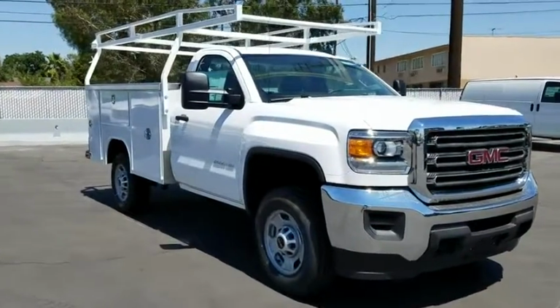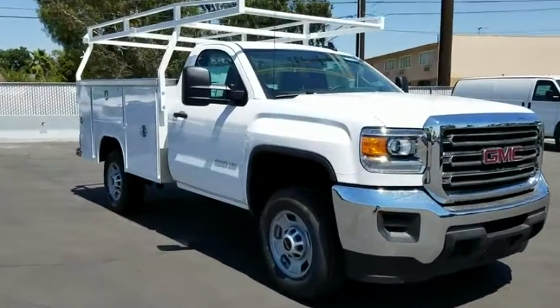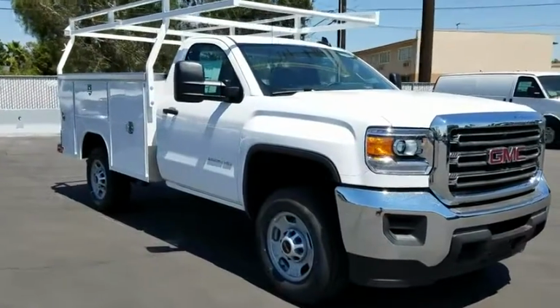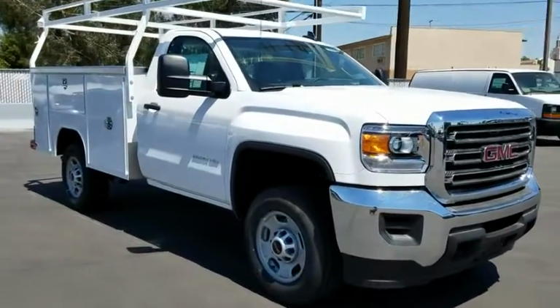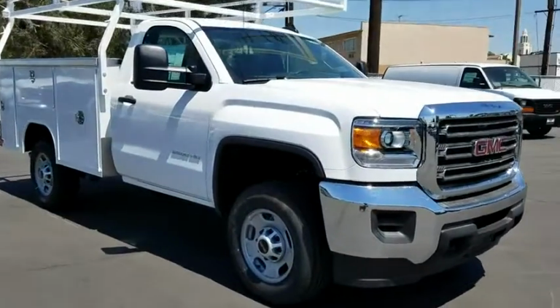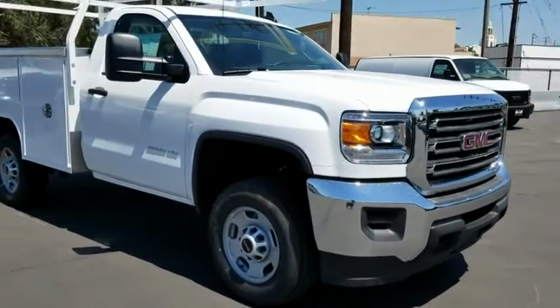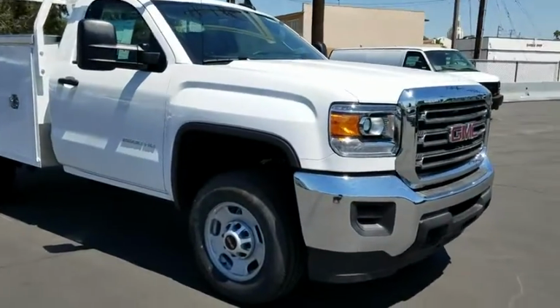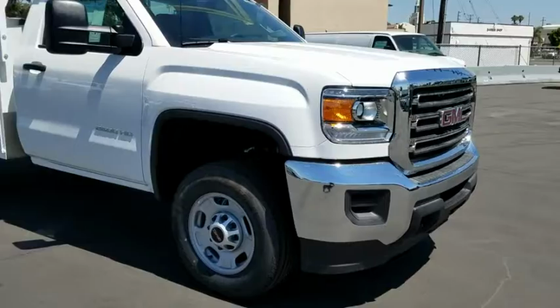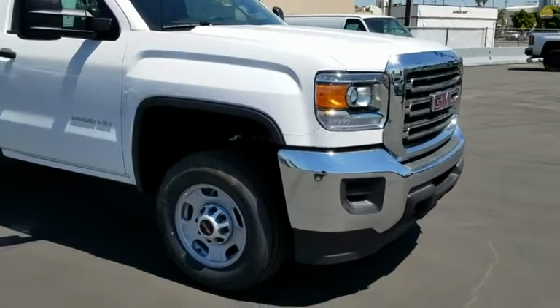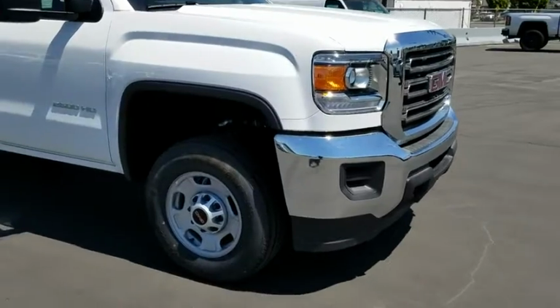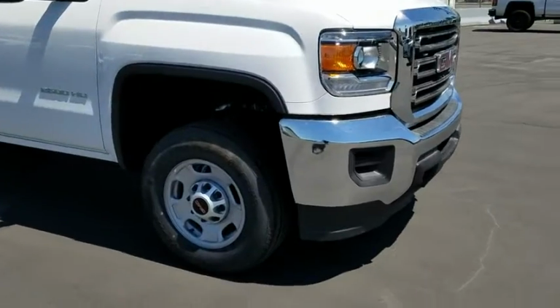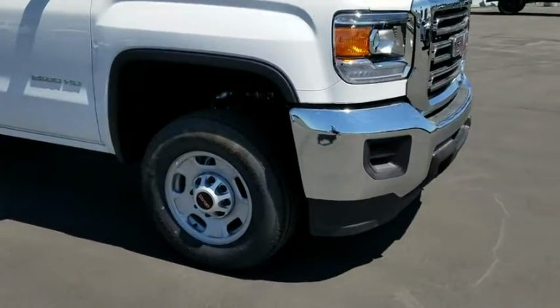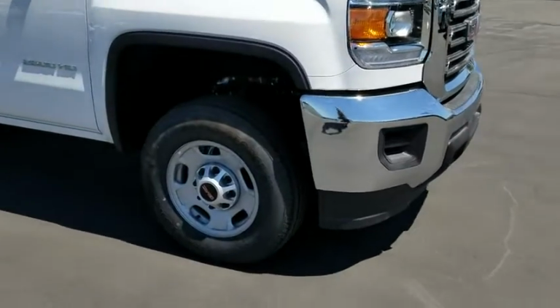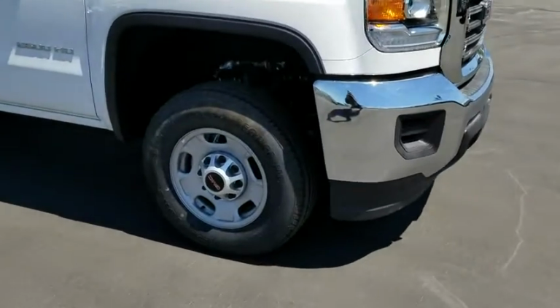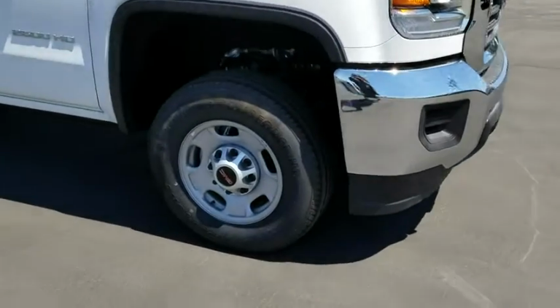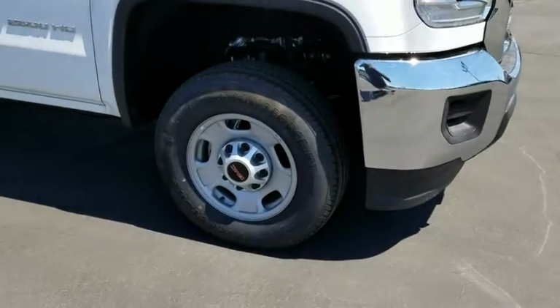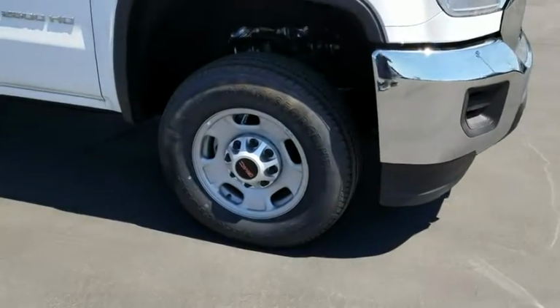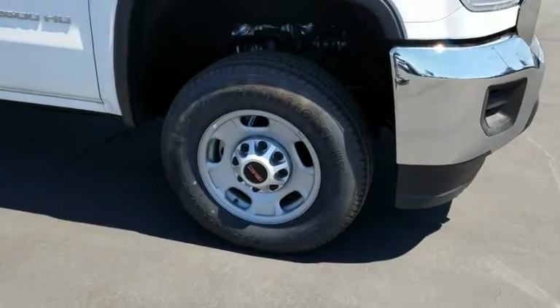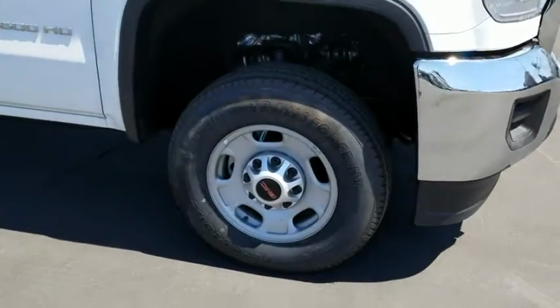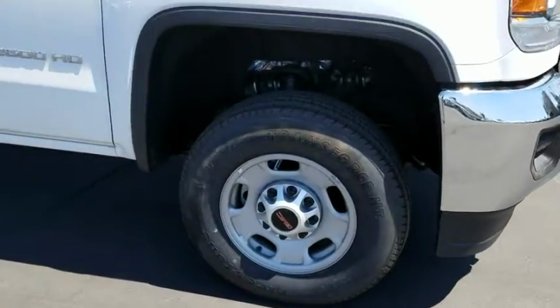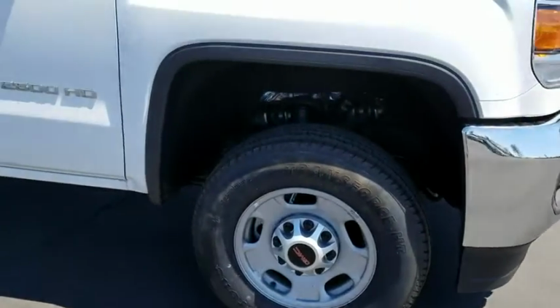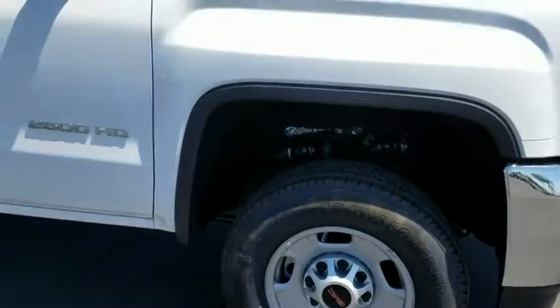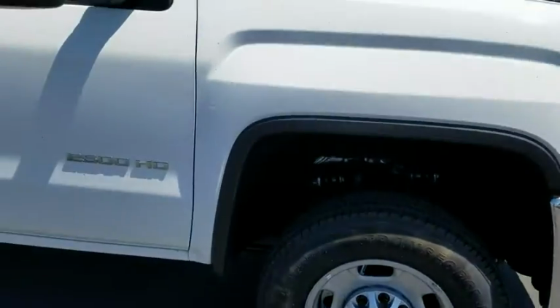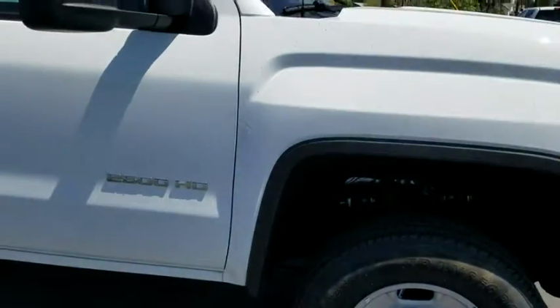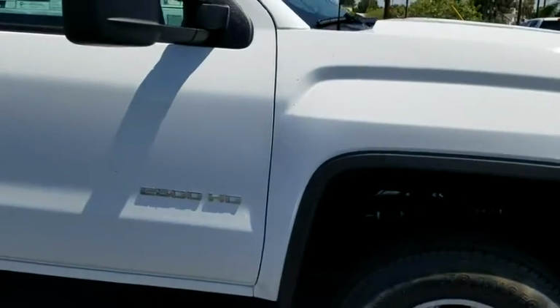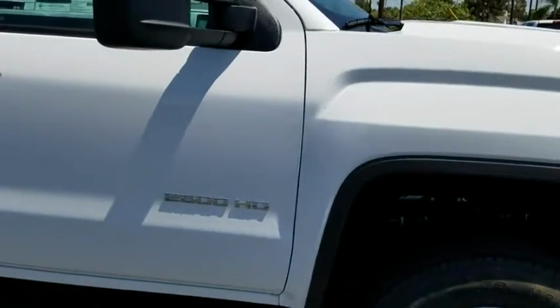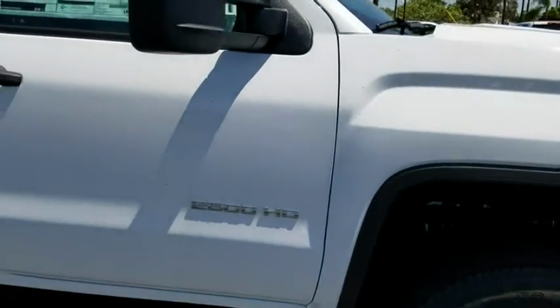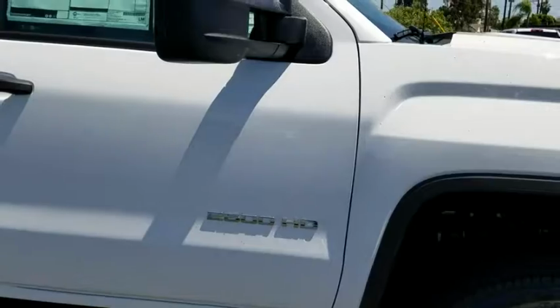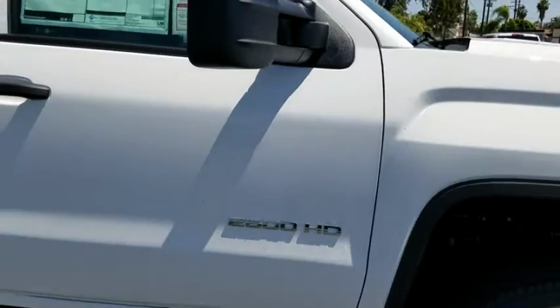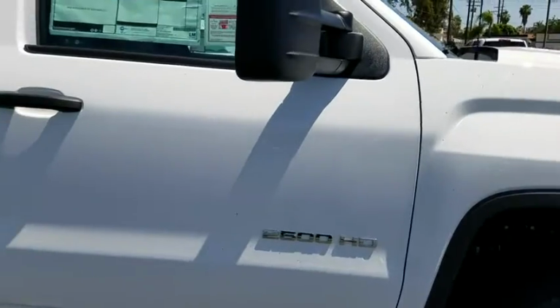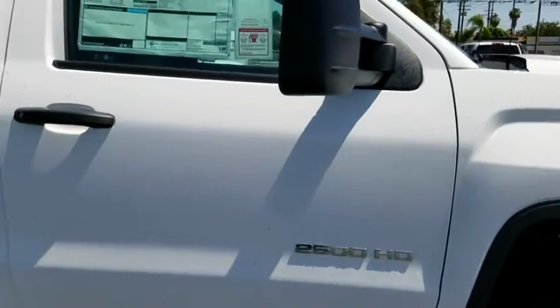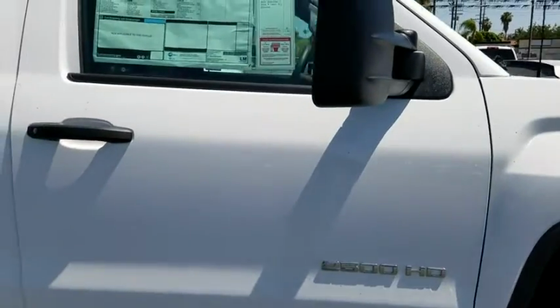Stability control. Traction control. Anti-lock braking system. Adjustable steering wheel. Power steering. Cruise control. Four-wheel disc brakes.